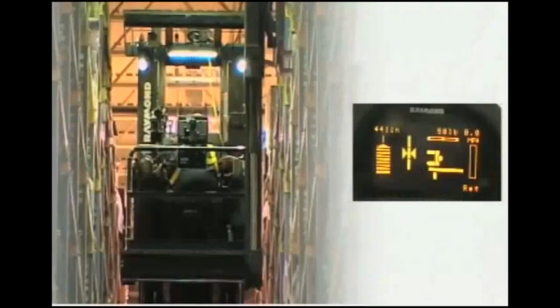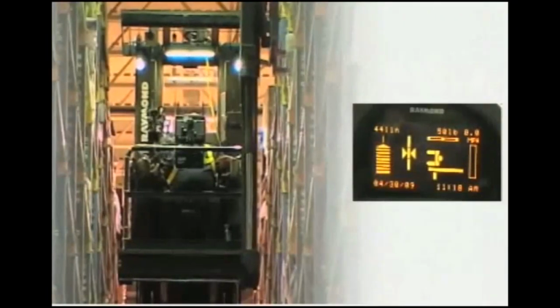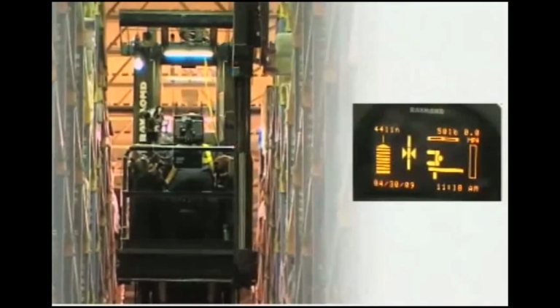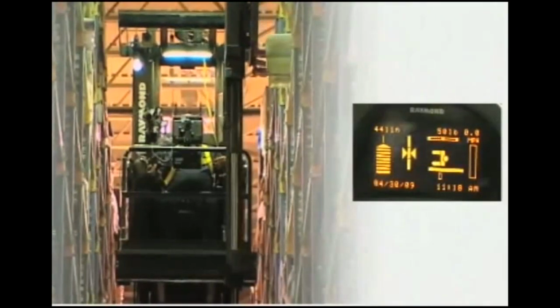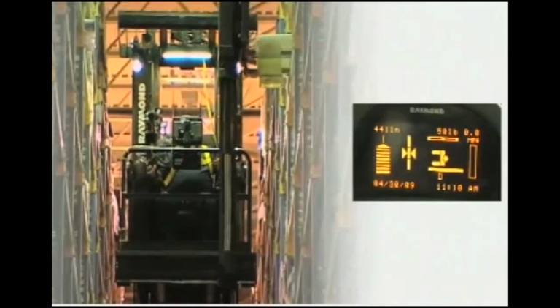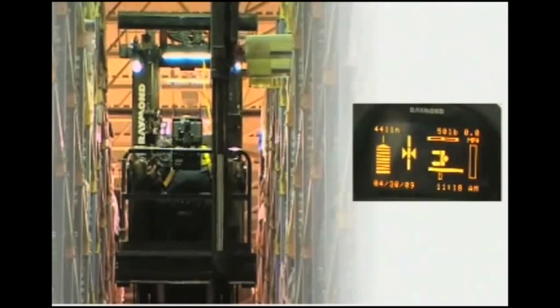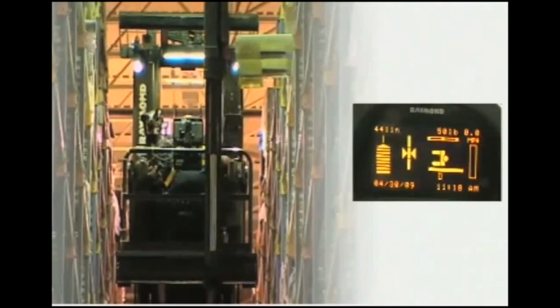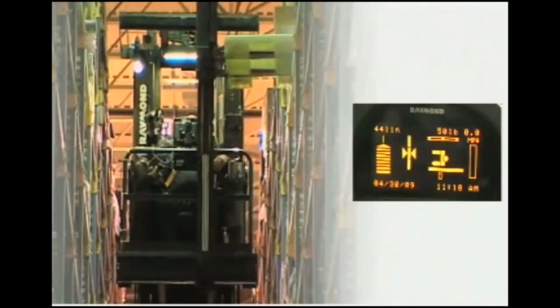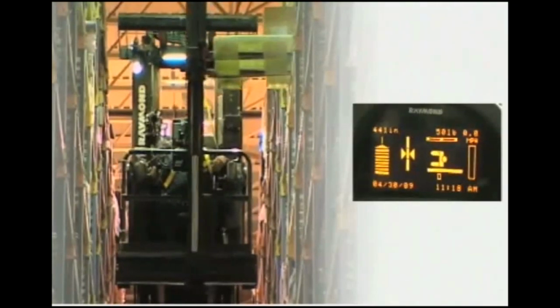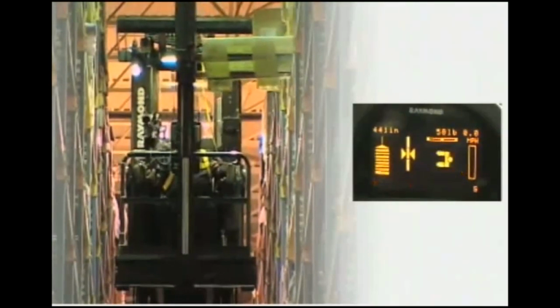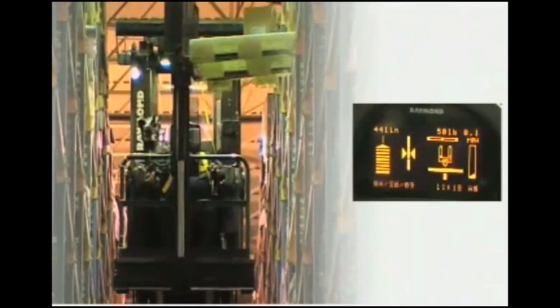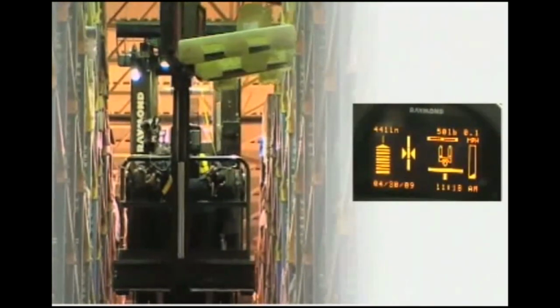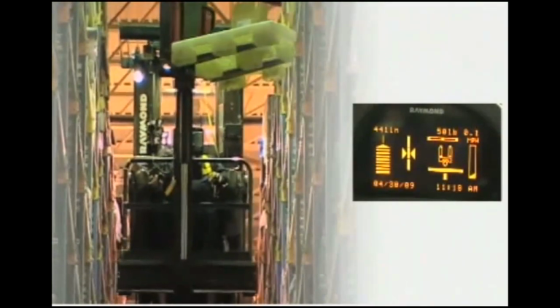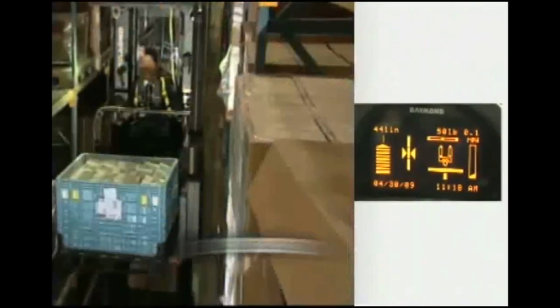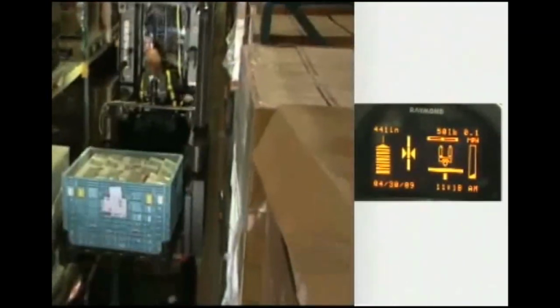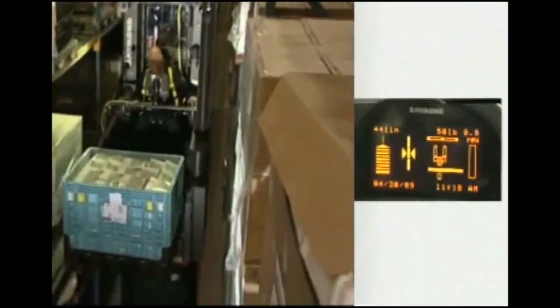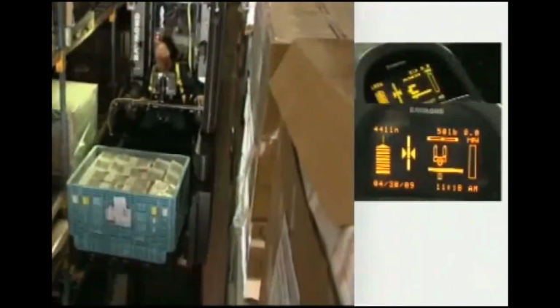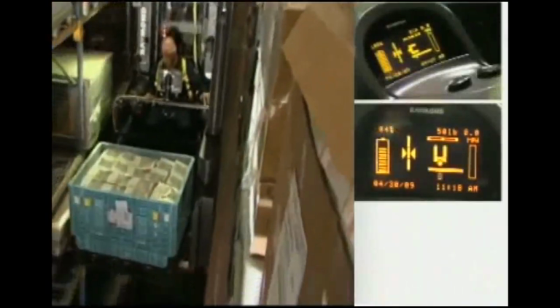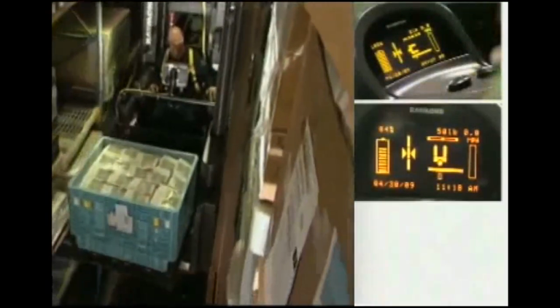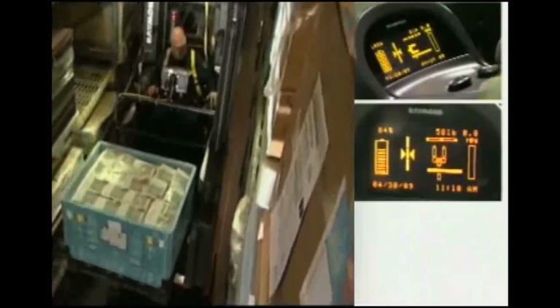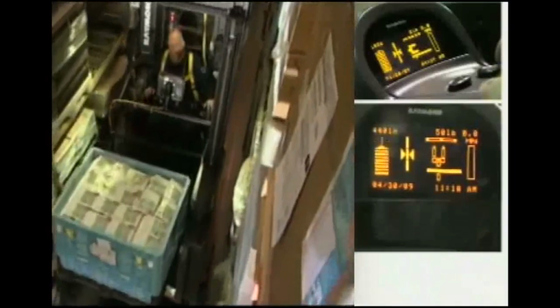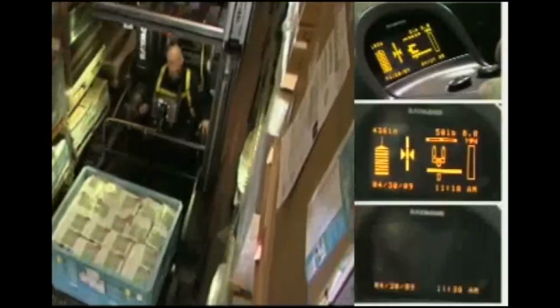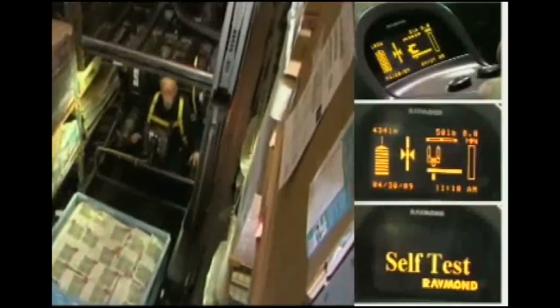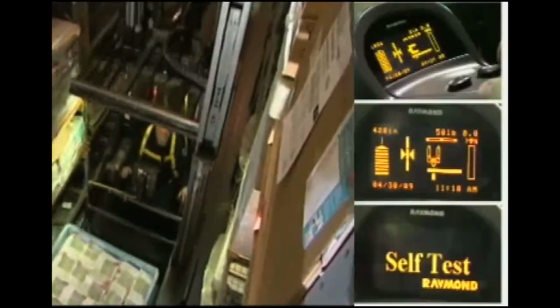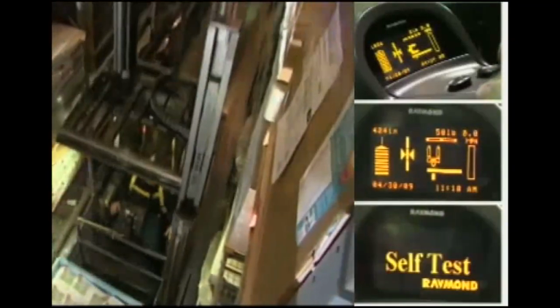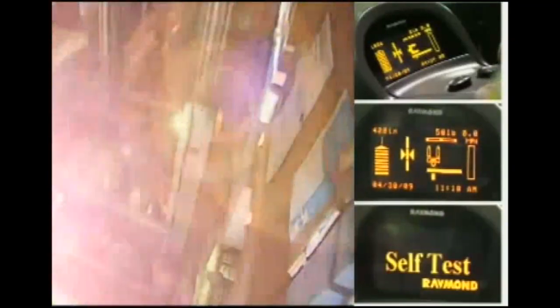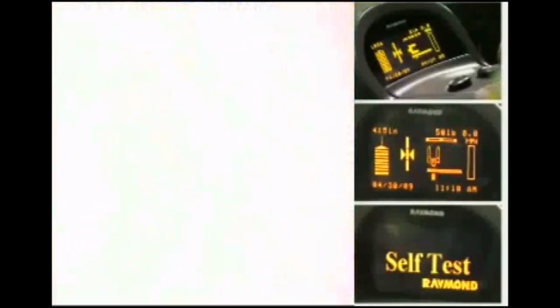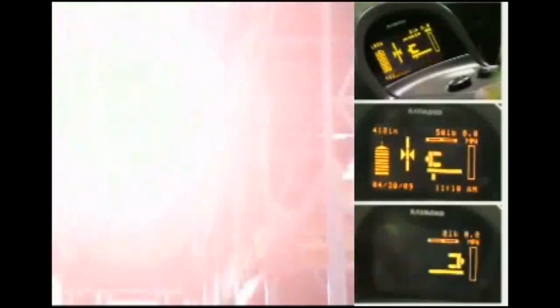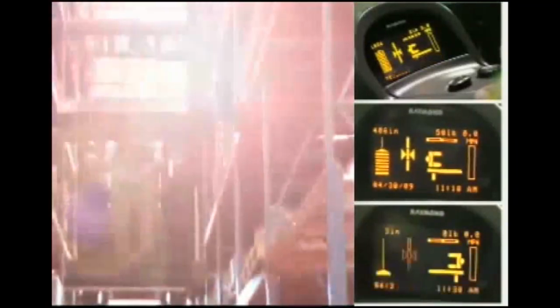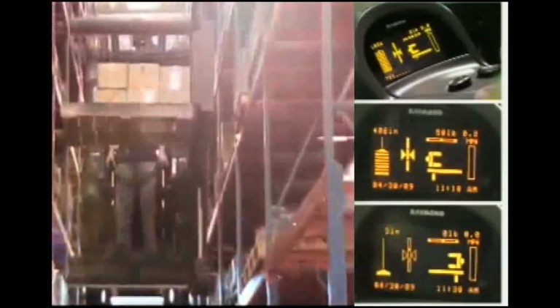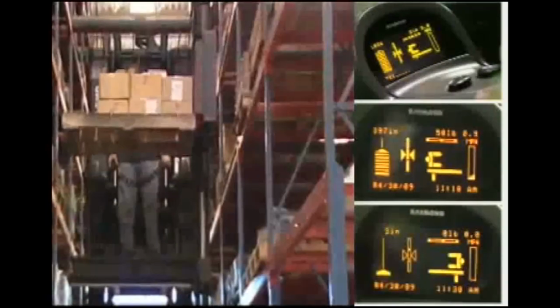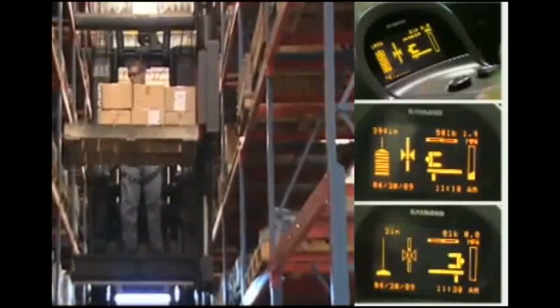The ACR control system continuously monitors vehicle performance, including speed, load weight, battery state of charge, start-up time, and run time diagnostics — right on the display.